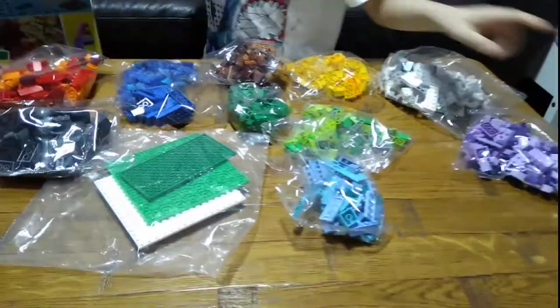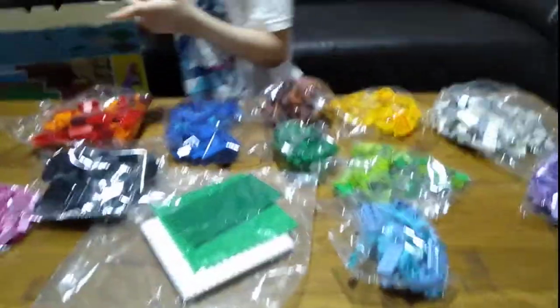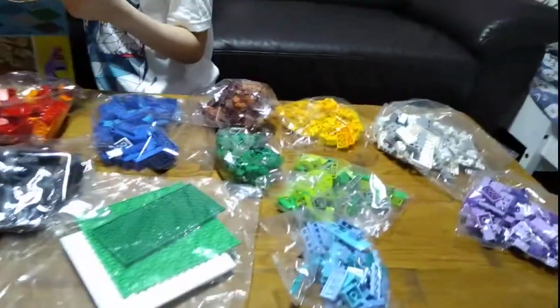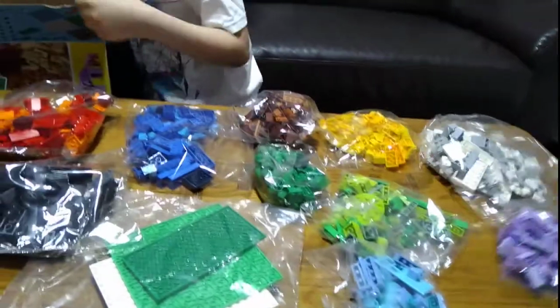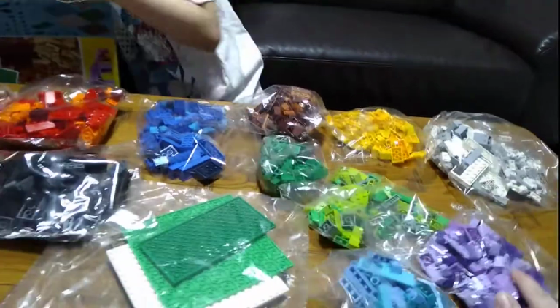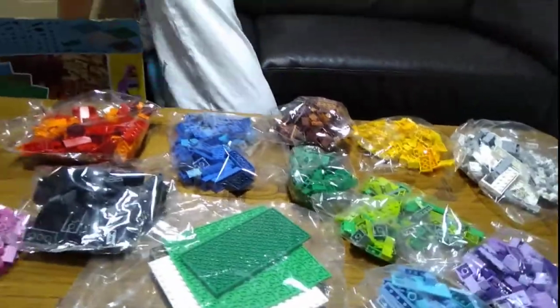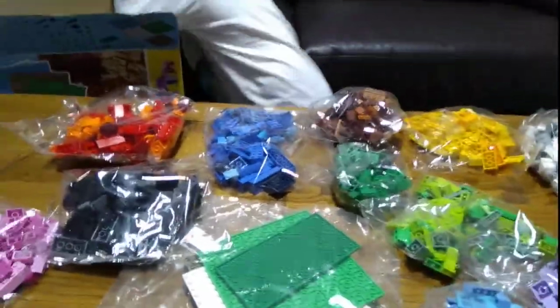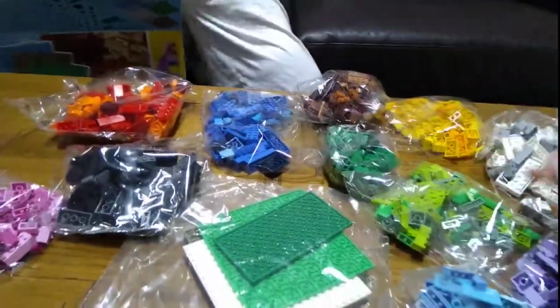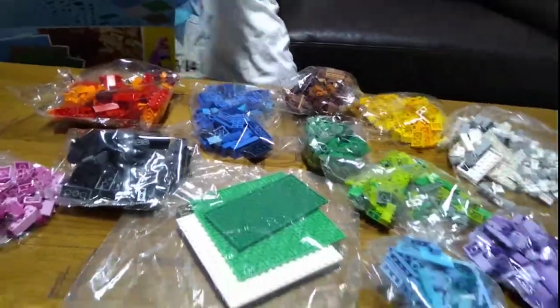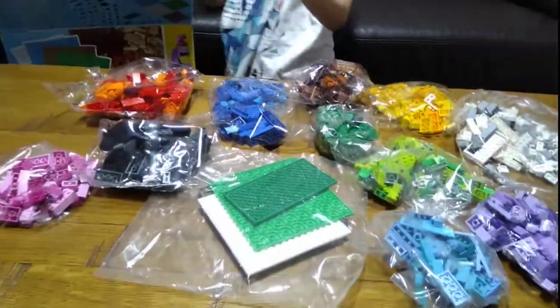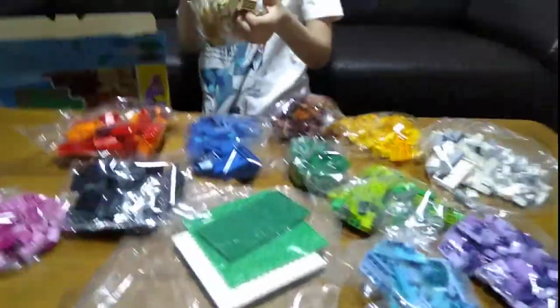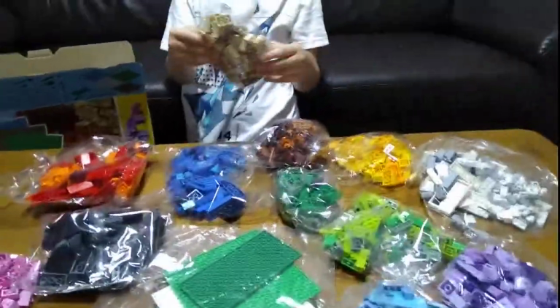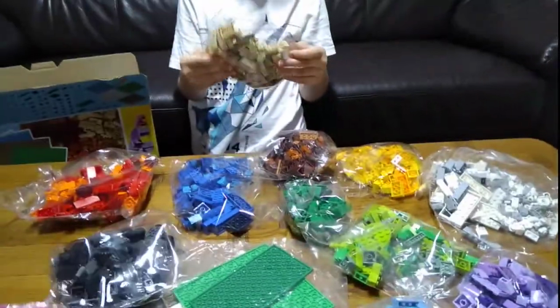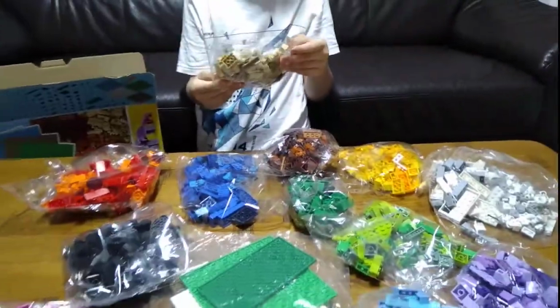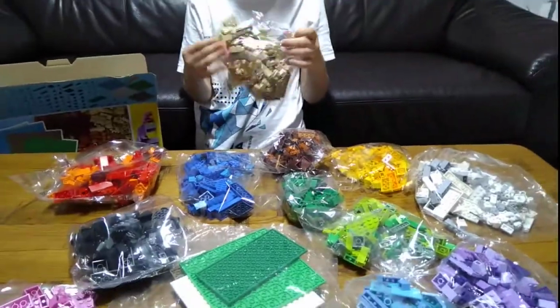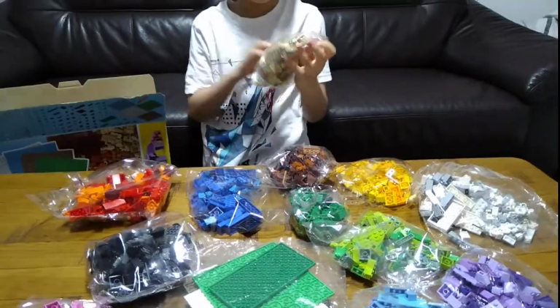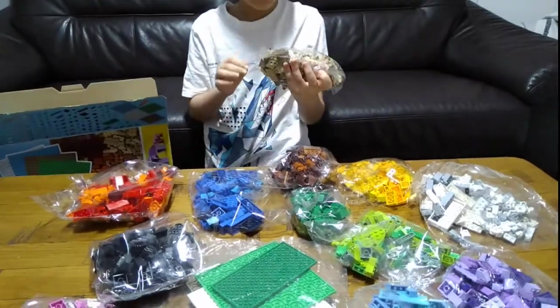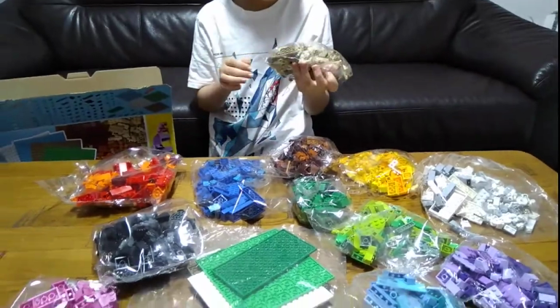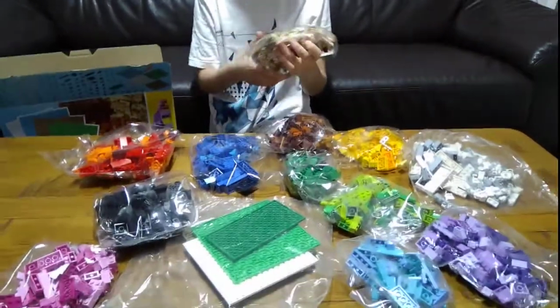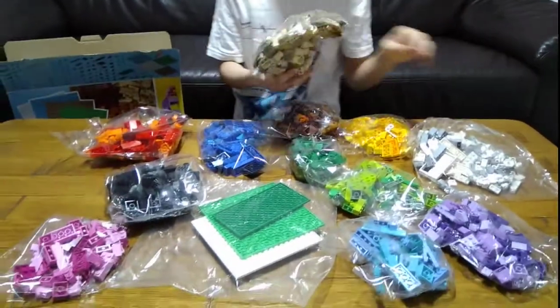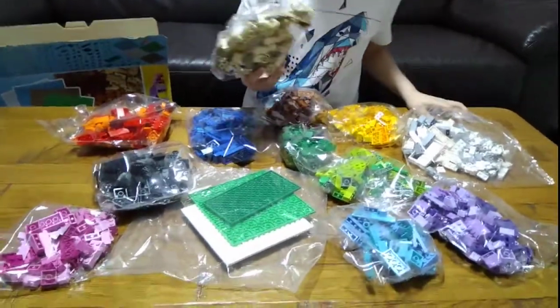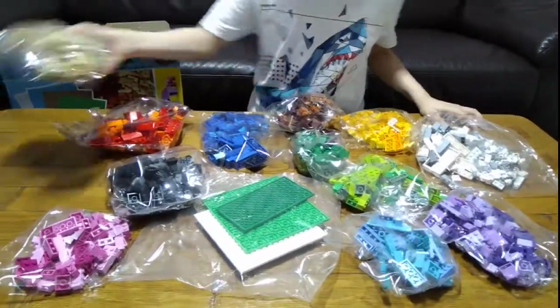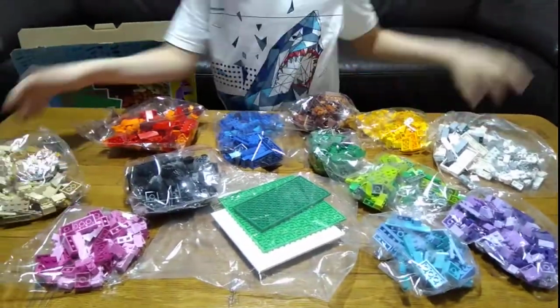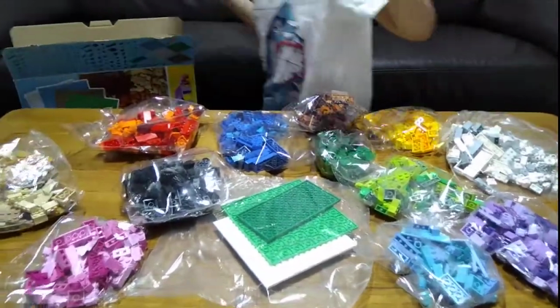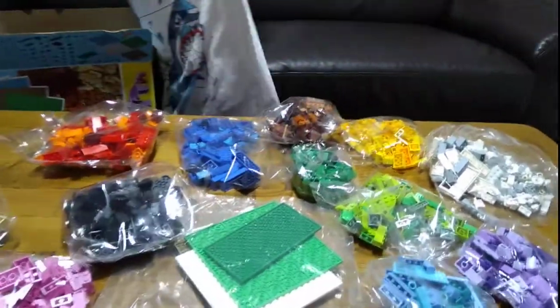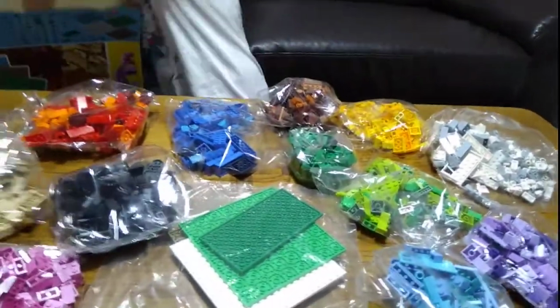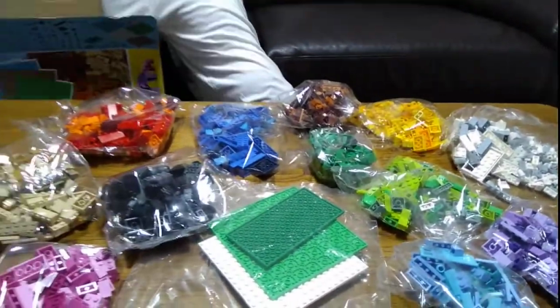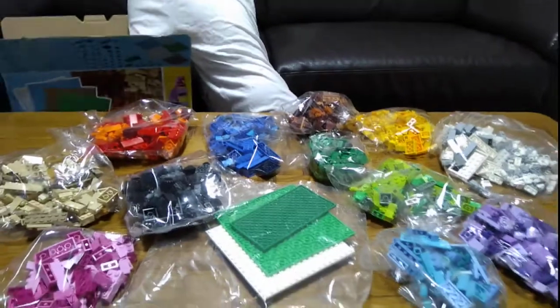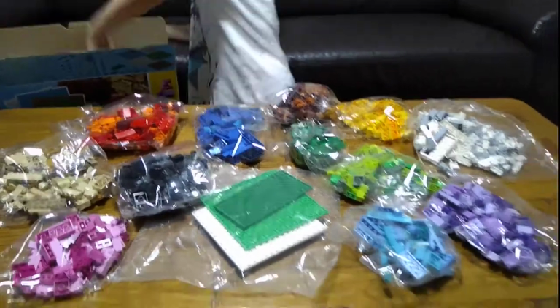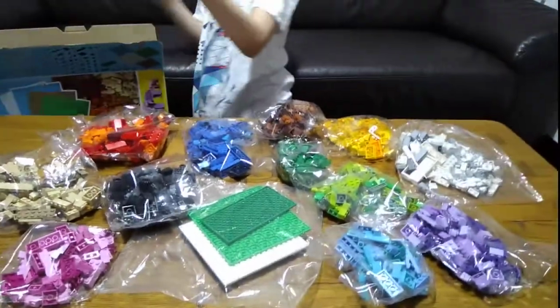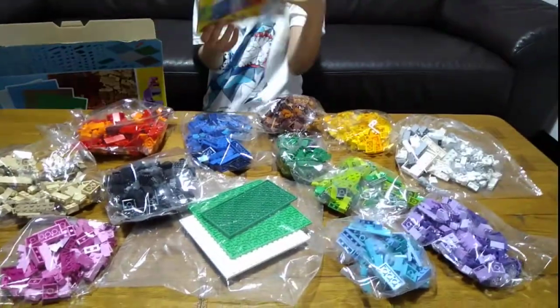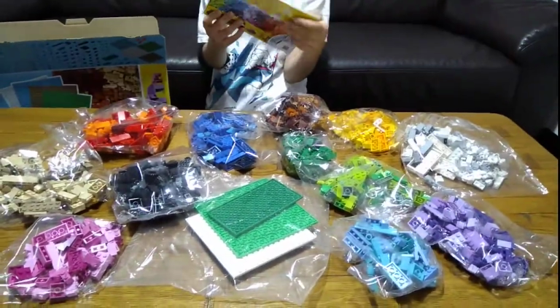I'll just put the bag away from it. Last bag — the bag with pieces. The last thing in the box is the instructions.